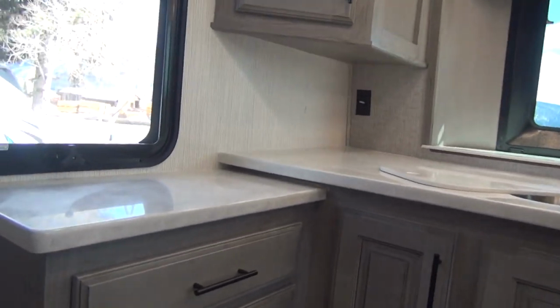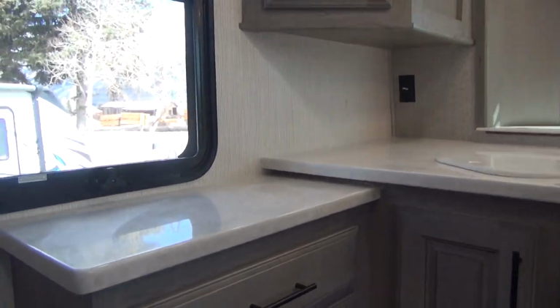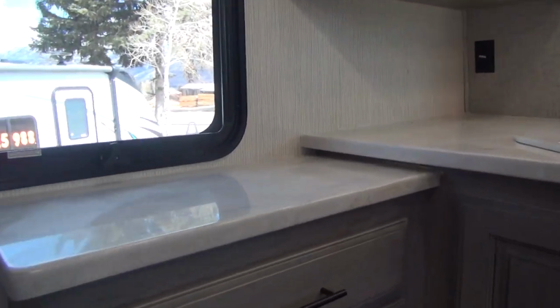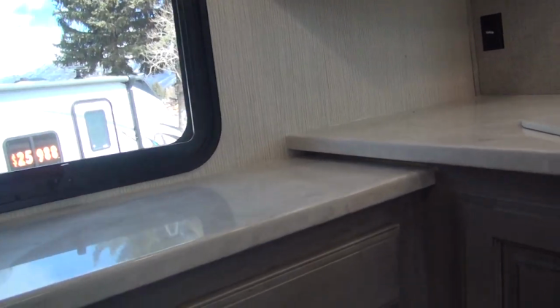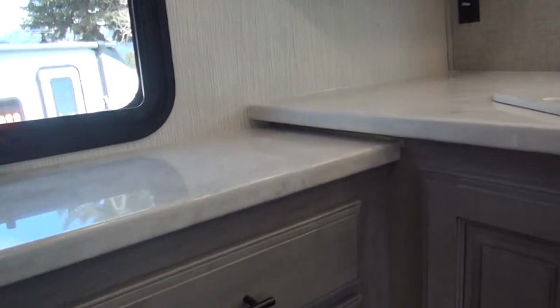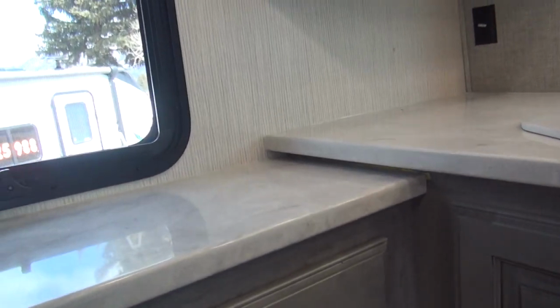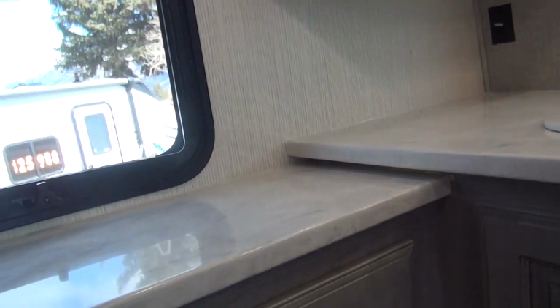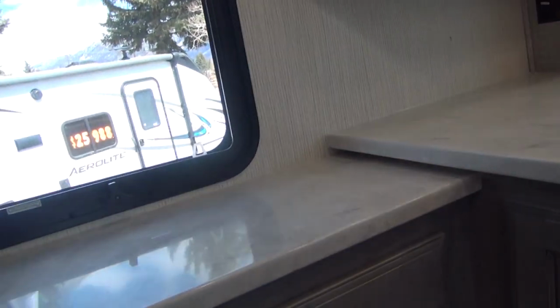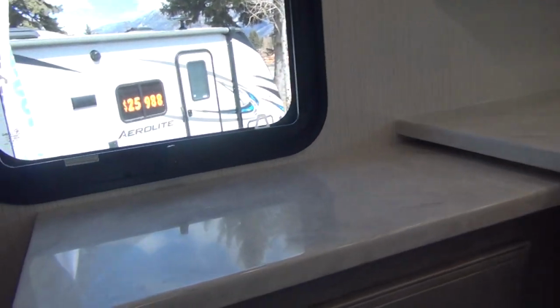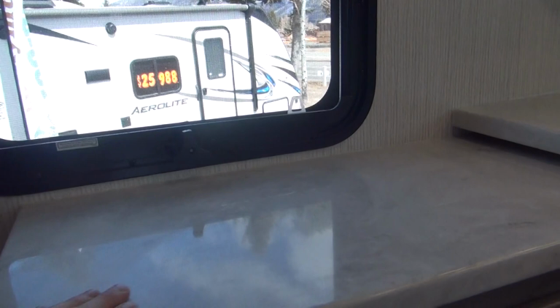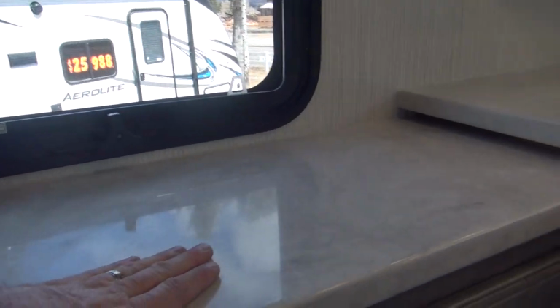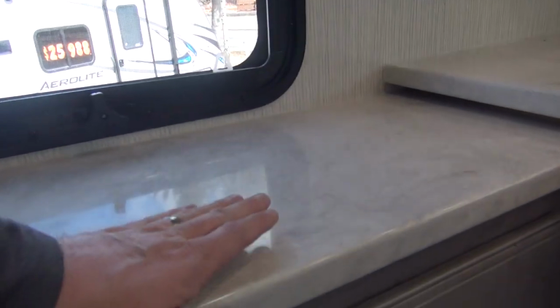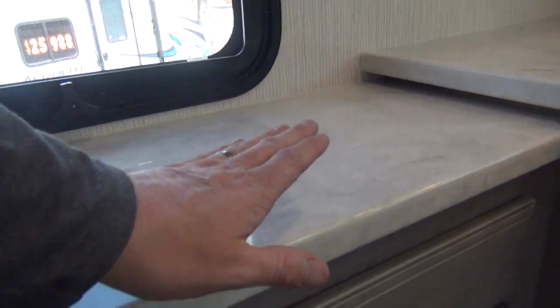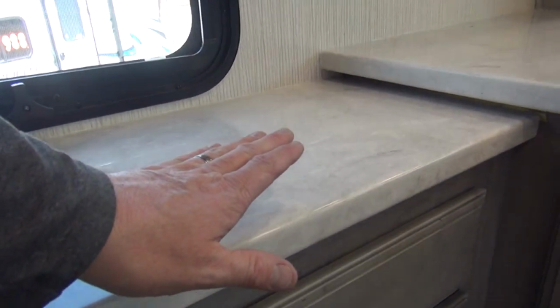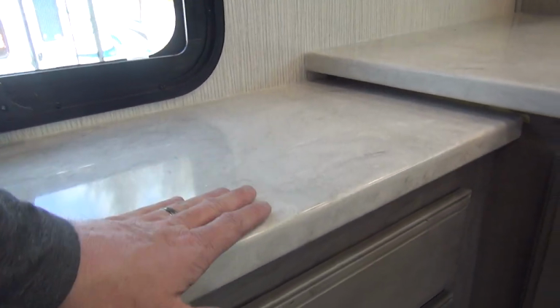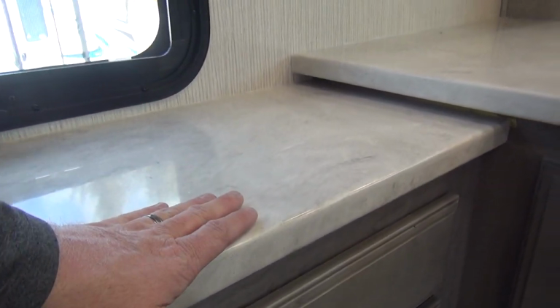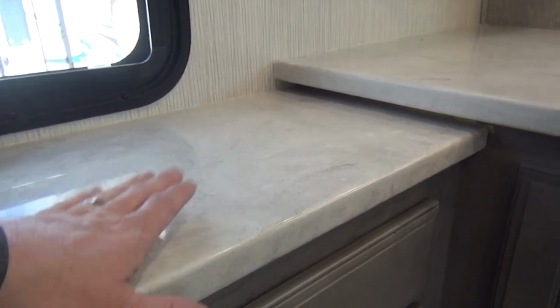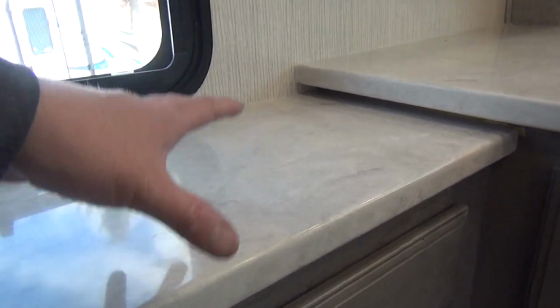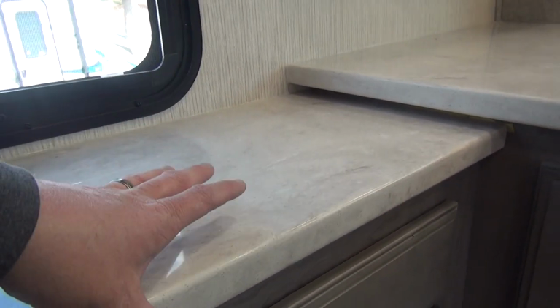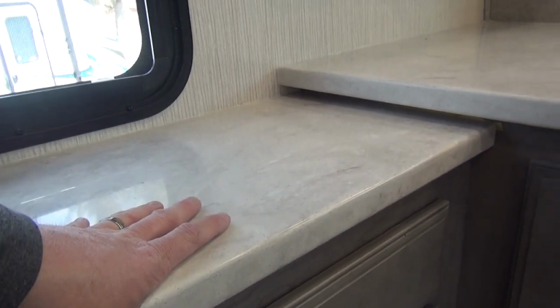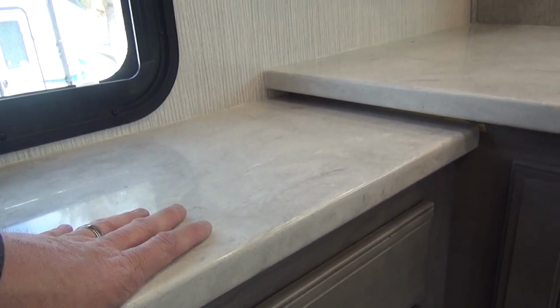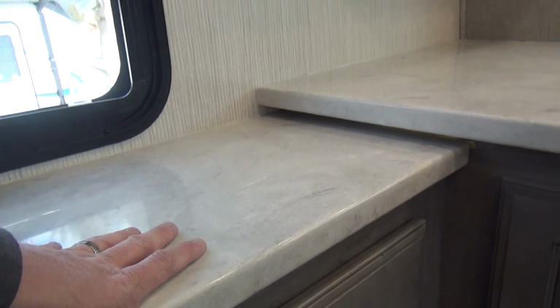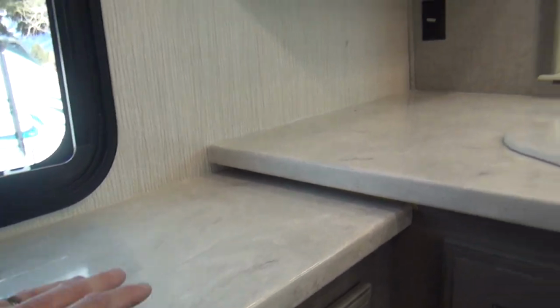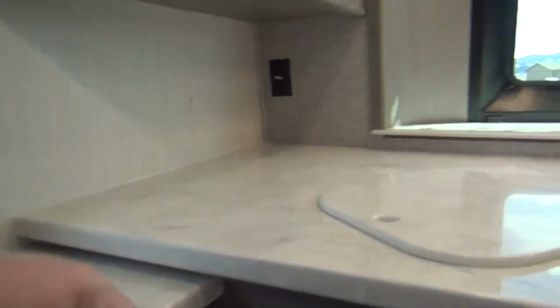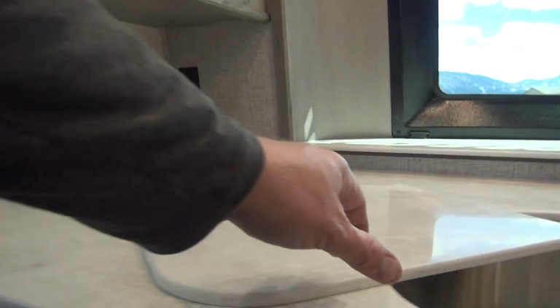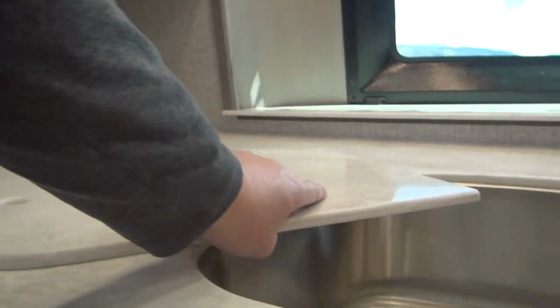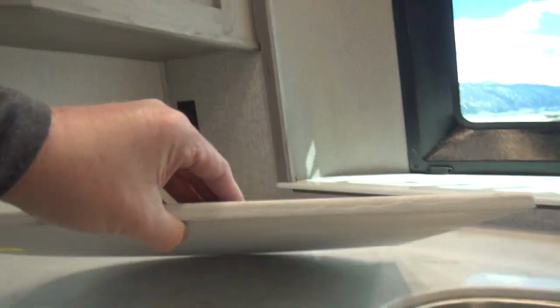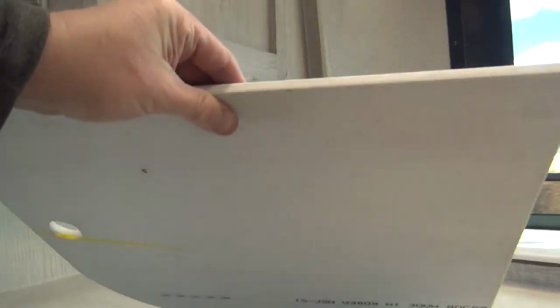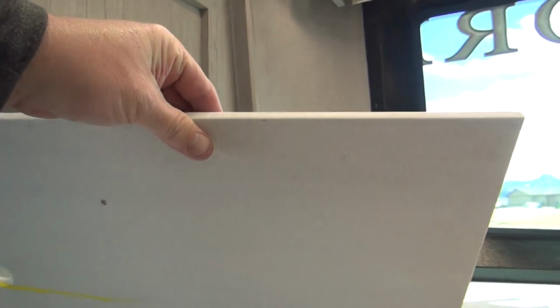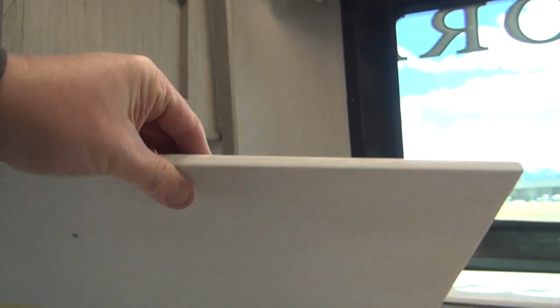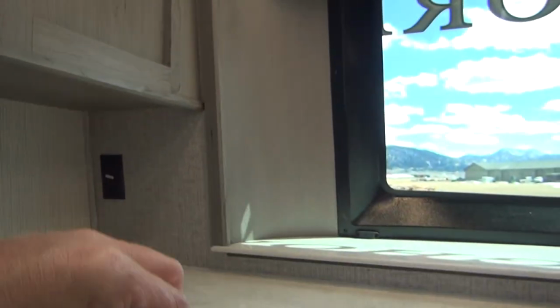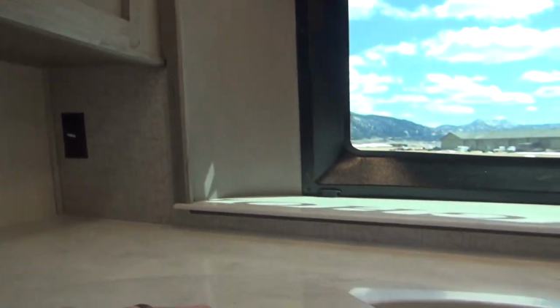The solid surface countertops are standard throughout the unit — that is a full solid surface product. This isn't a thermal wrap or pressed or anything else; it is an actual solid surface, and you can see it here on the sink covers.